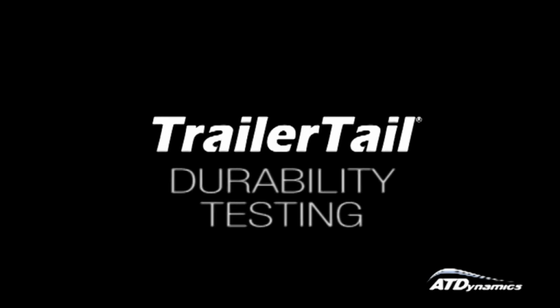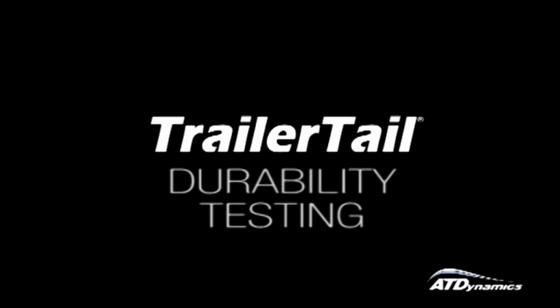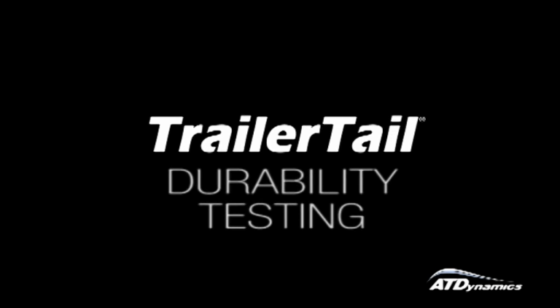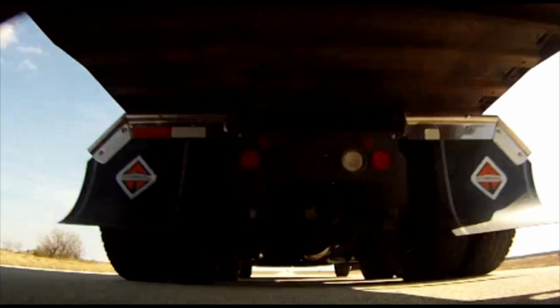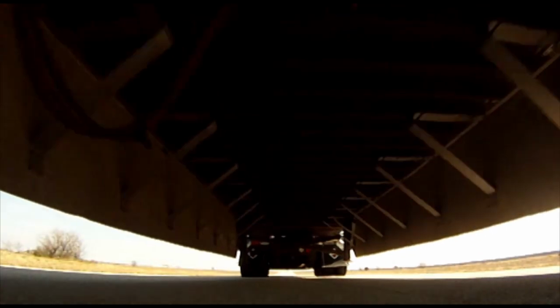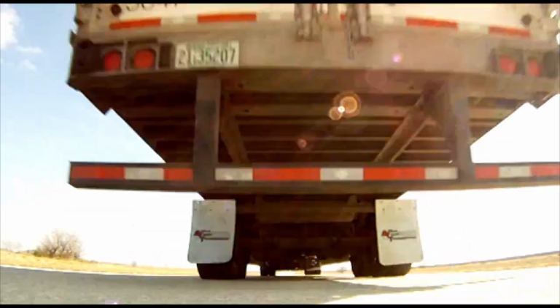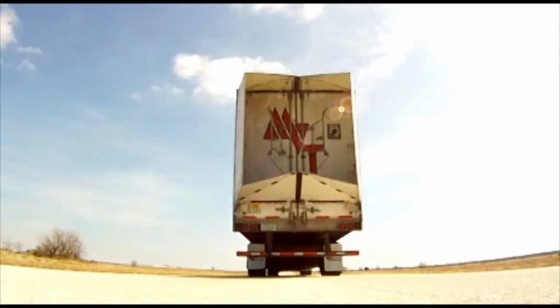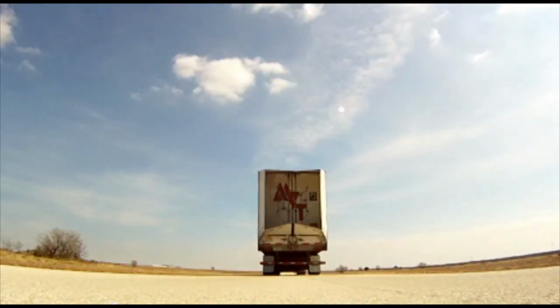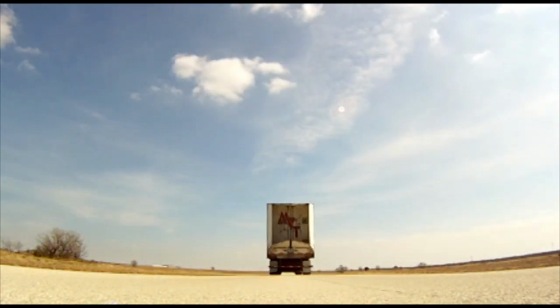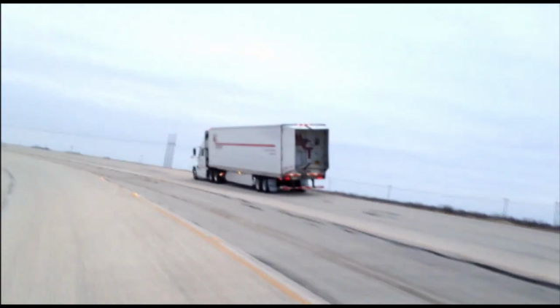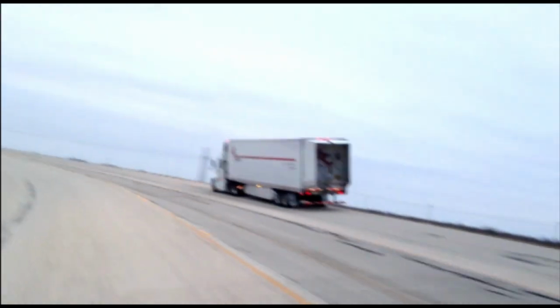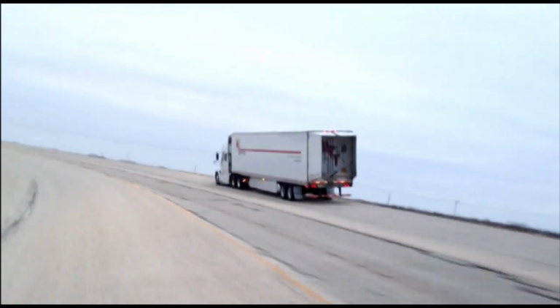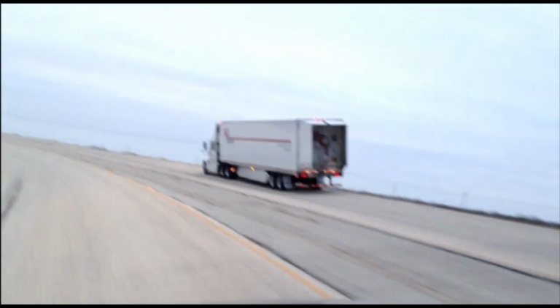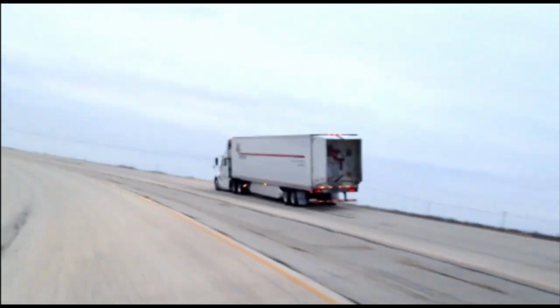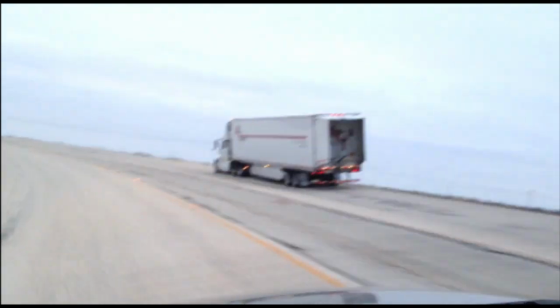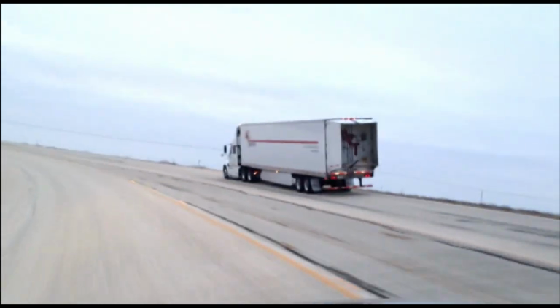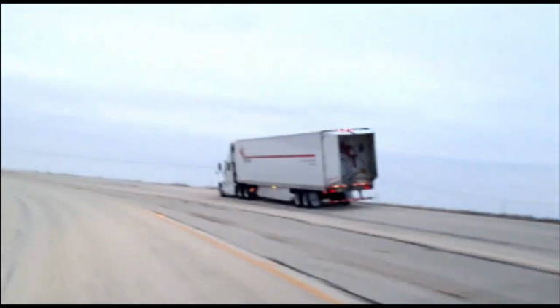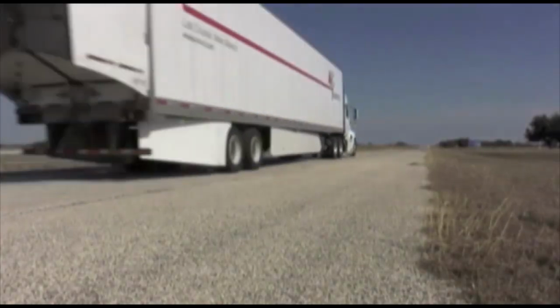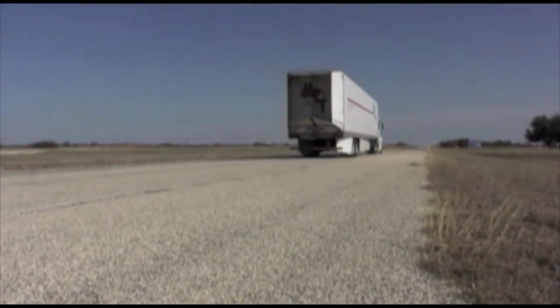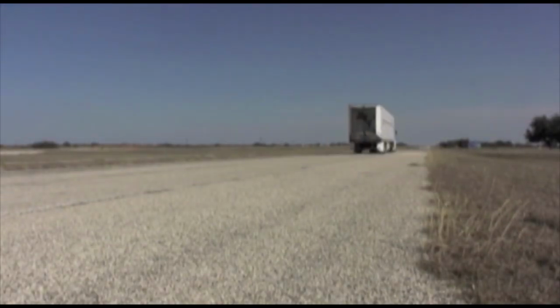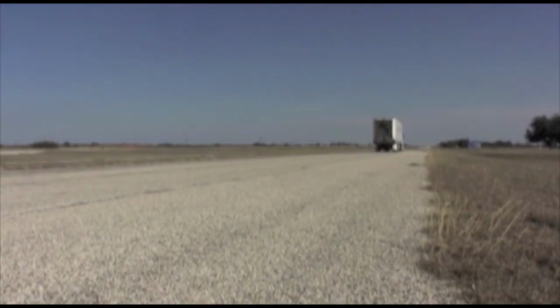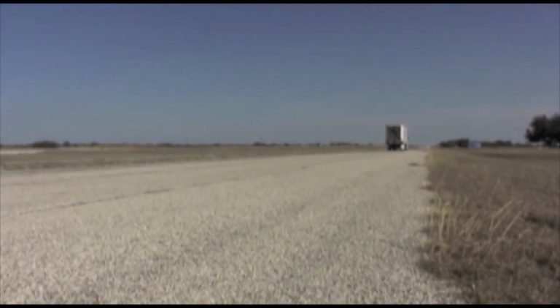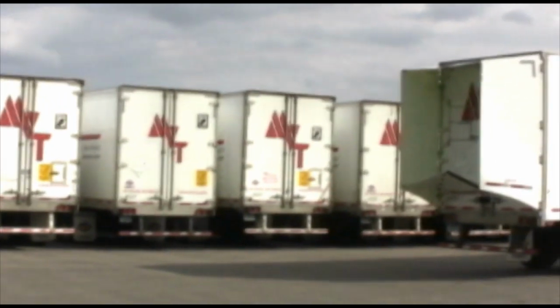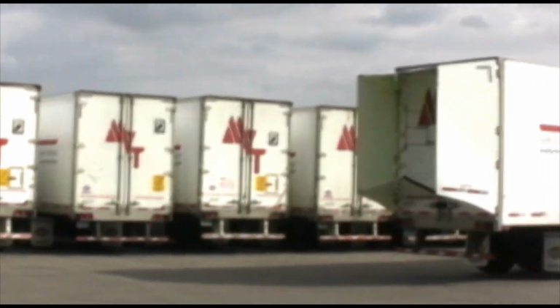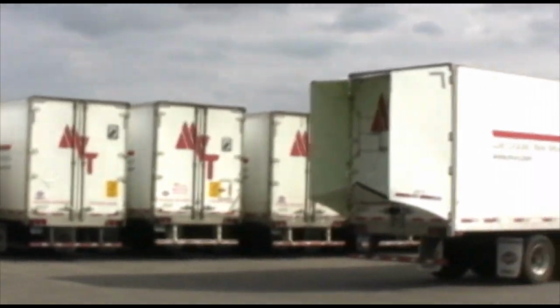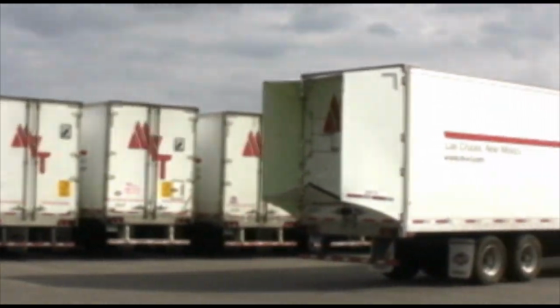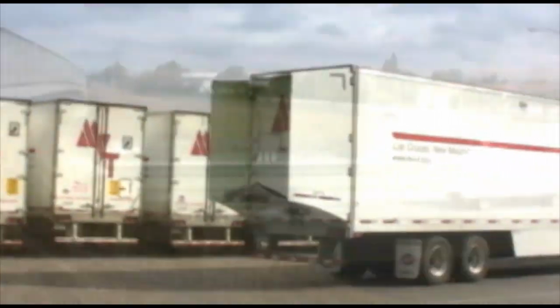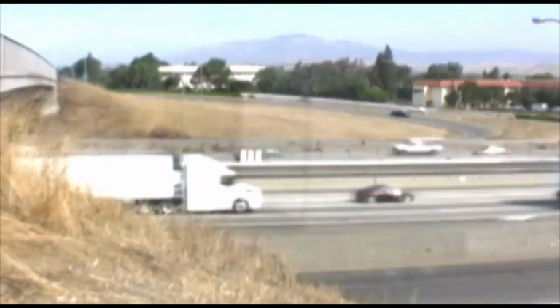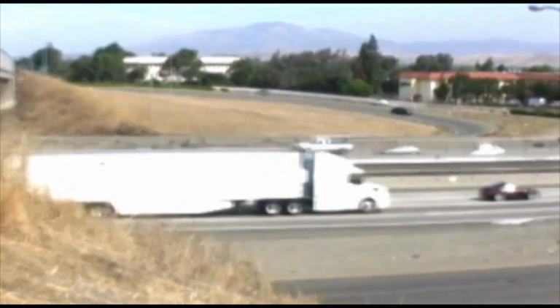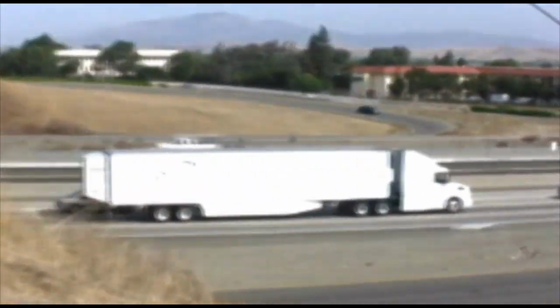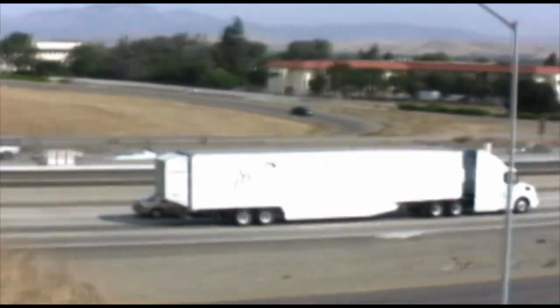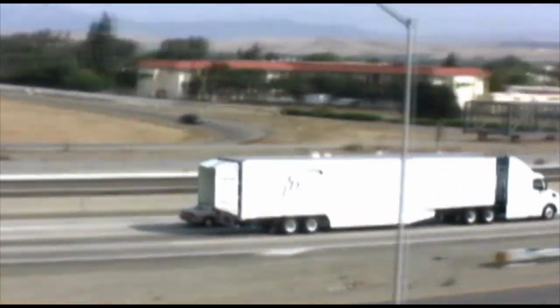The 2012 Trailer Tail is the most durable, cost-effective, and efficient trailer rear drag aerodynamics technology in the history of the trucking industry.